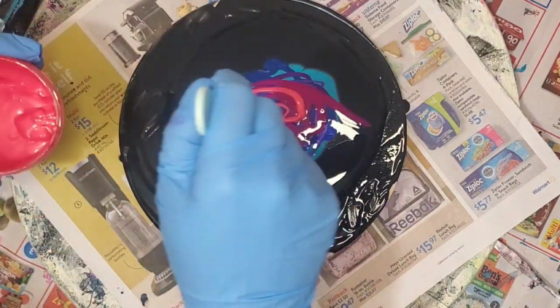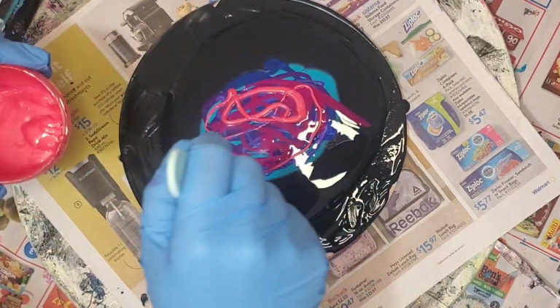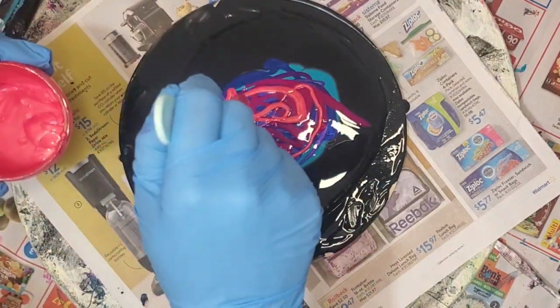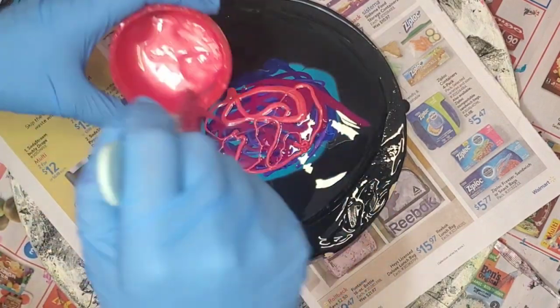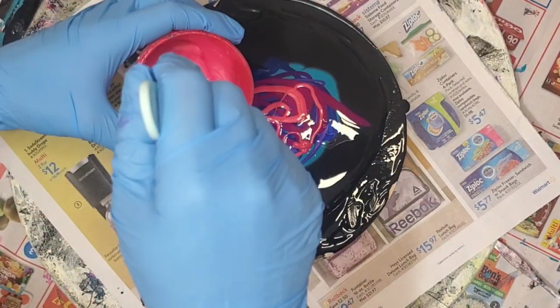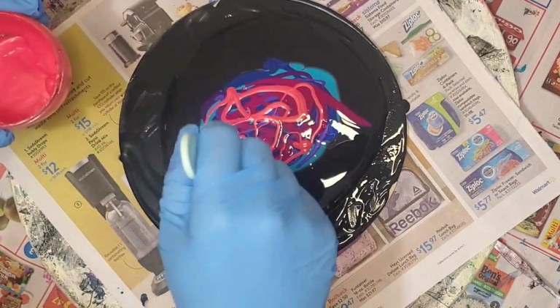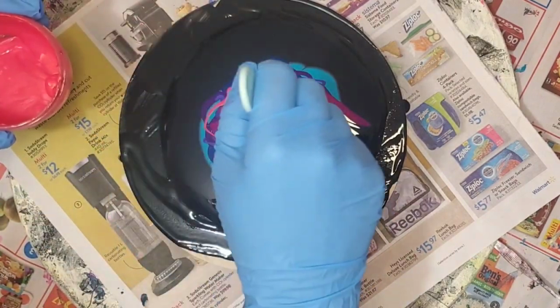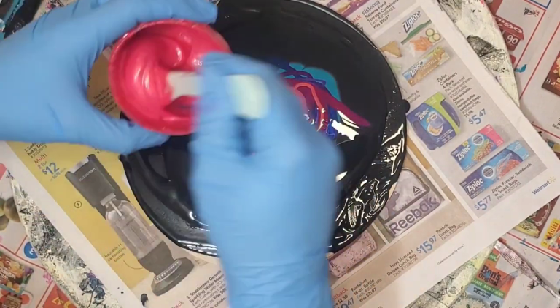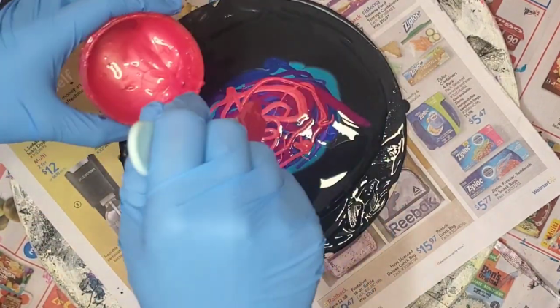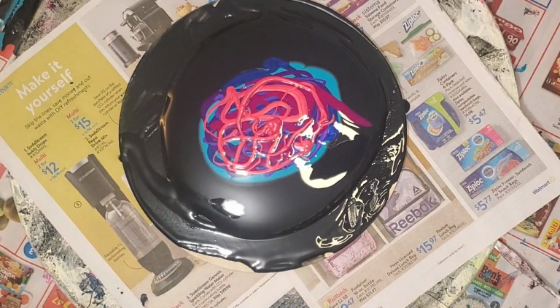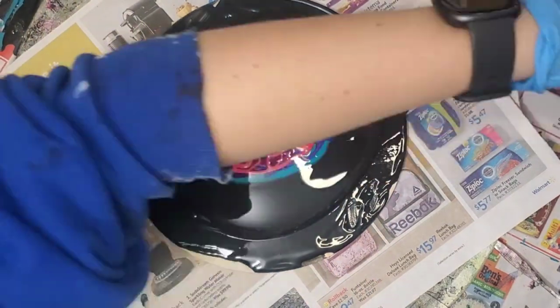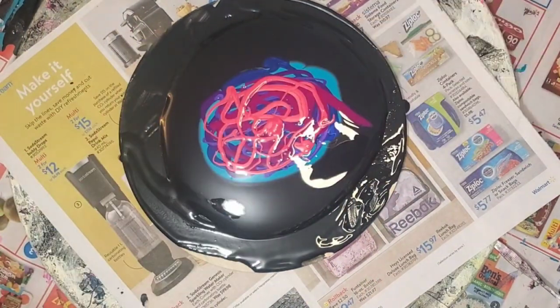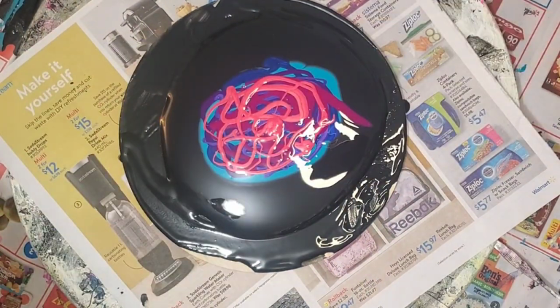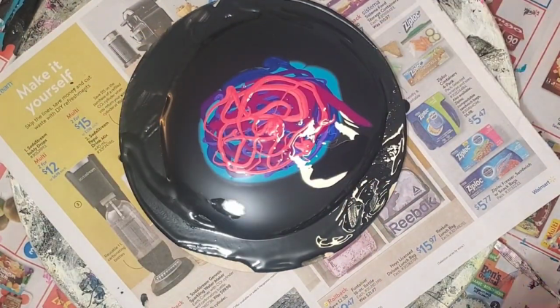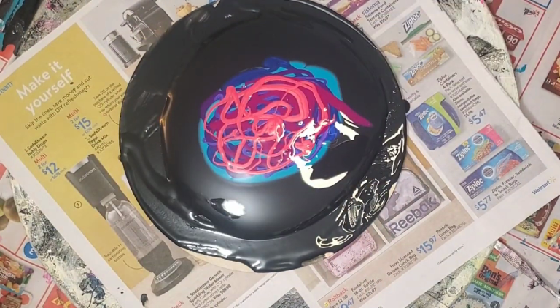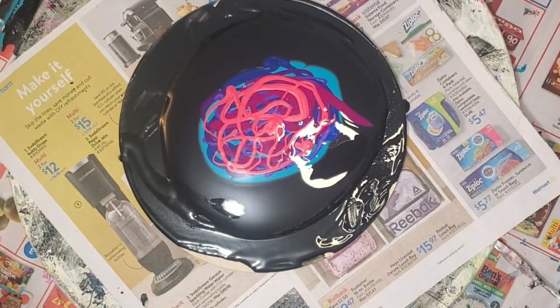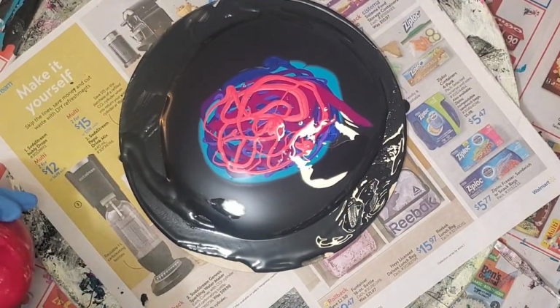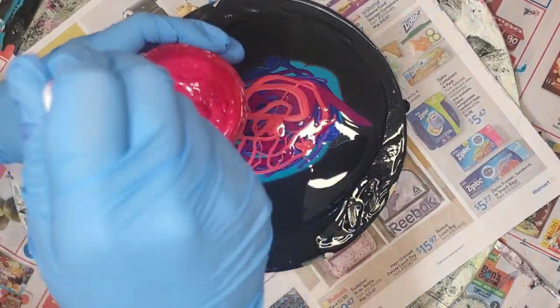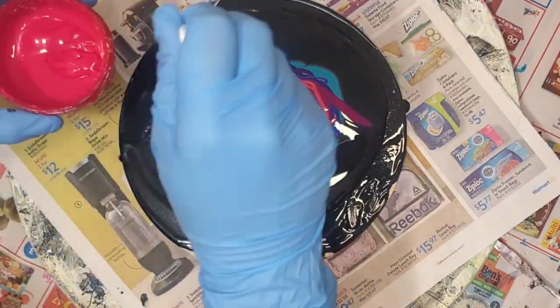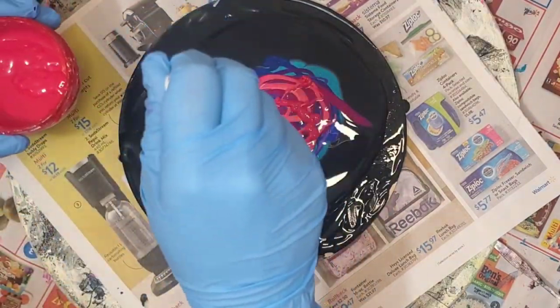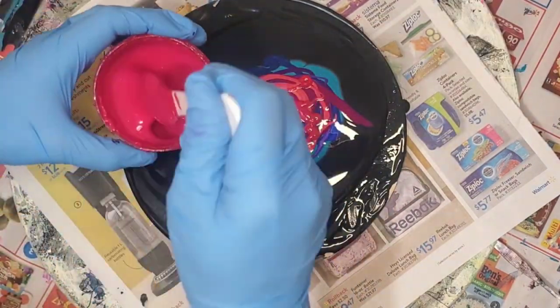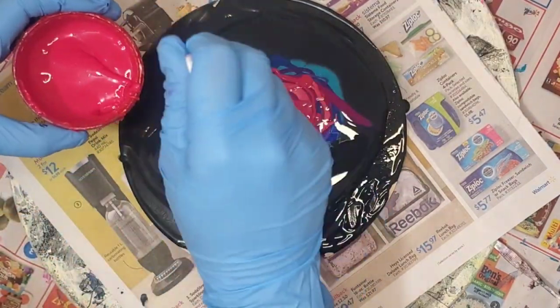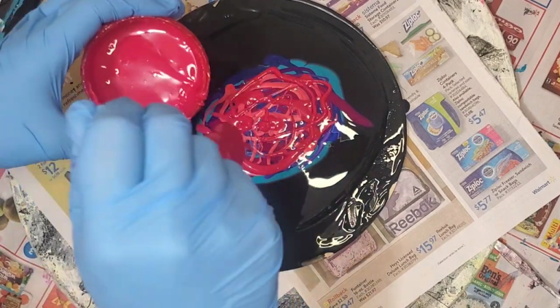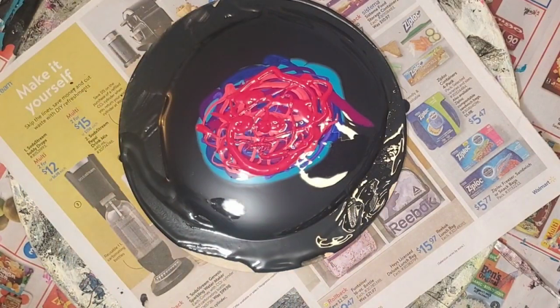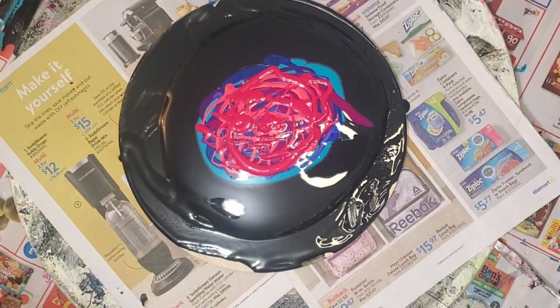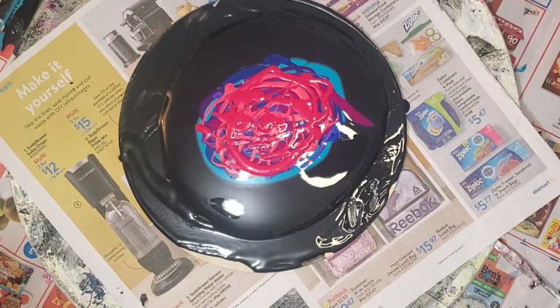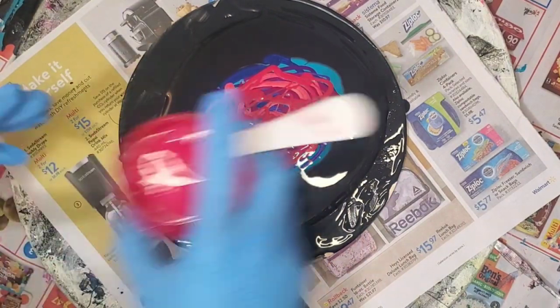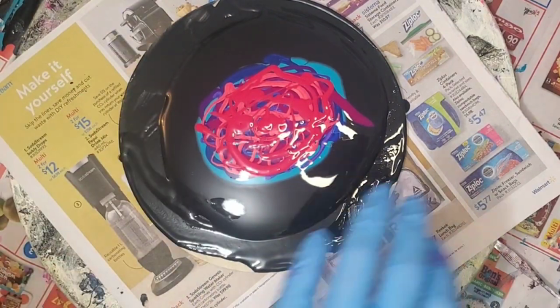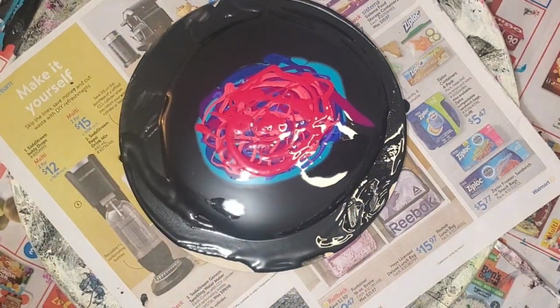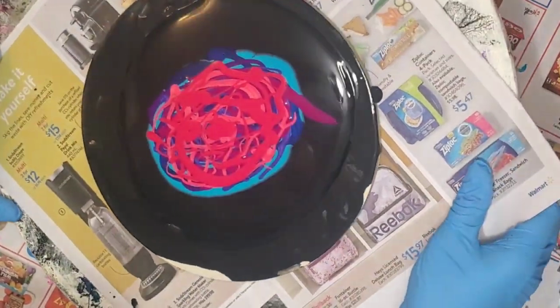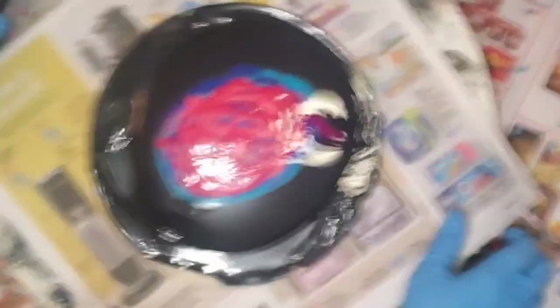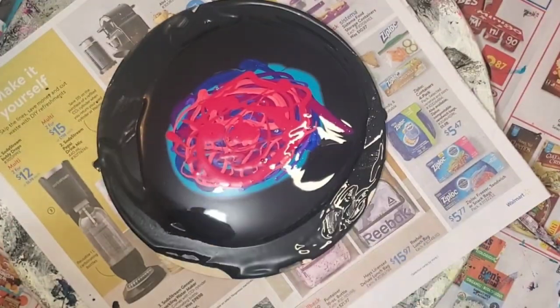And then my cell activator is Amsterdam Titanium White mixed with Floetrol. All my paints are mixed with Behr 8300 and Josonya Gloss Varnish.